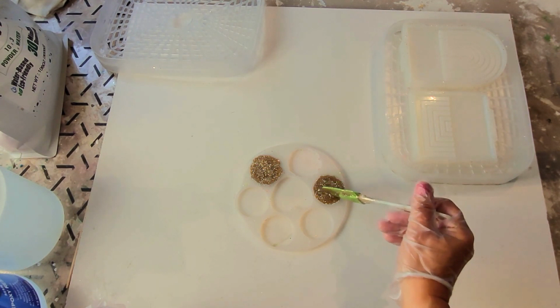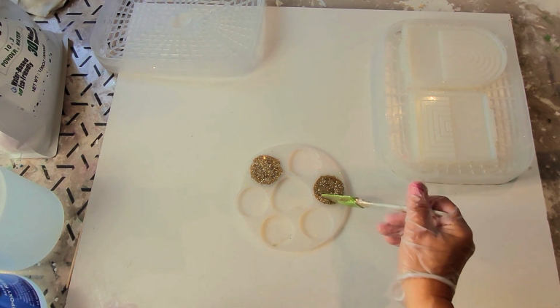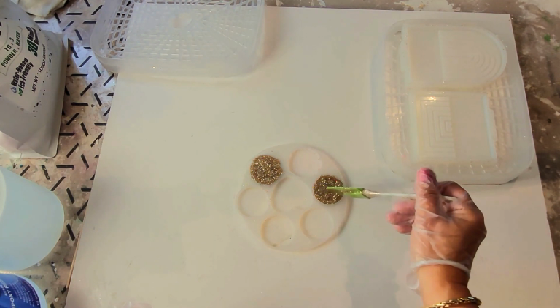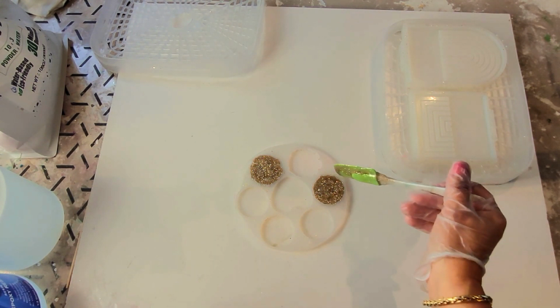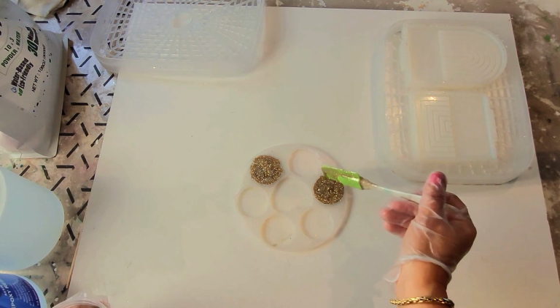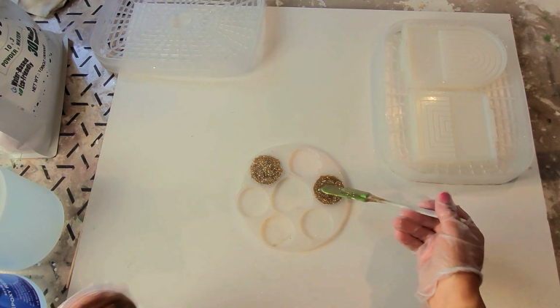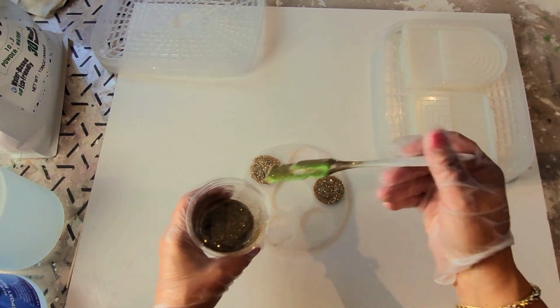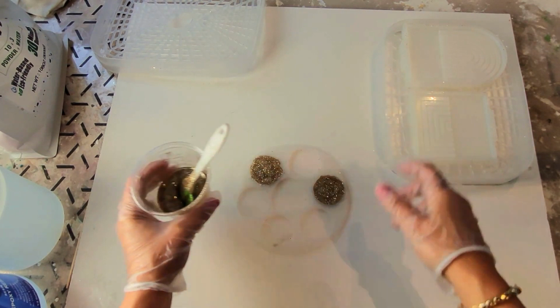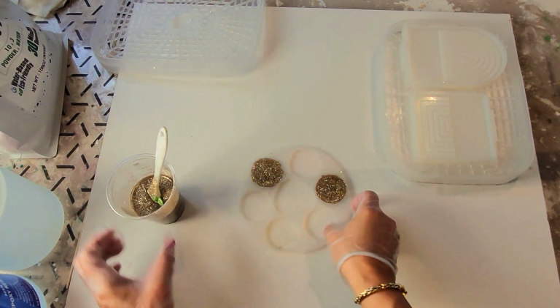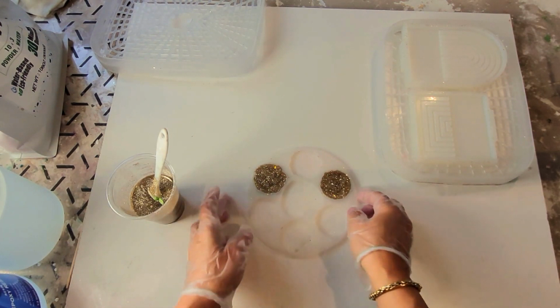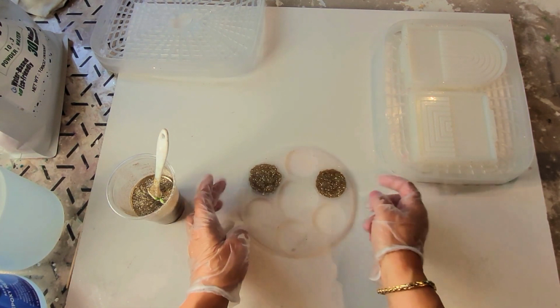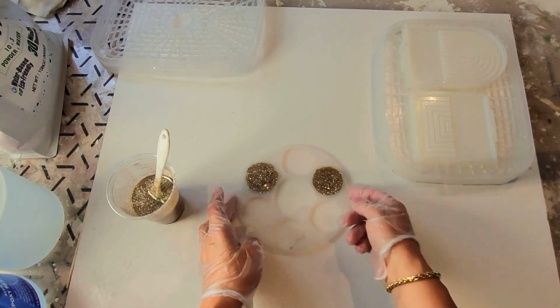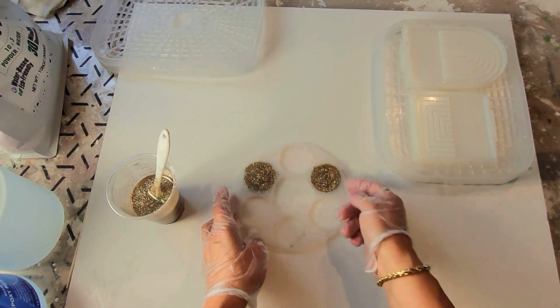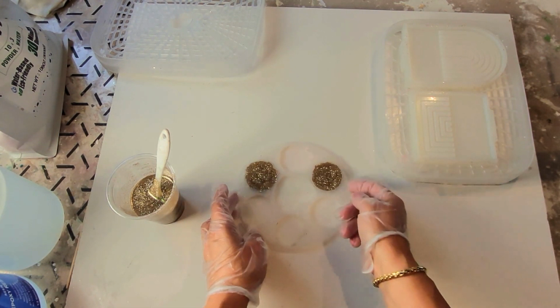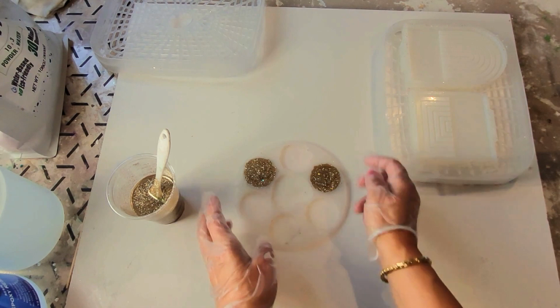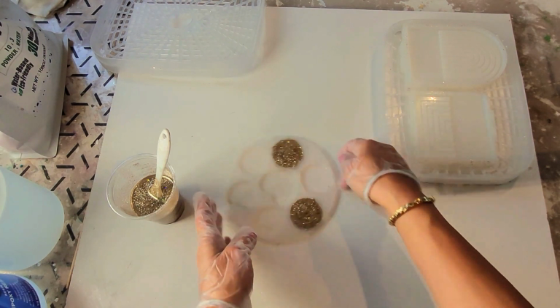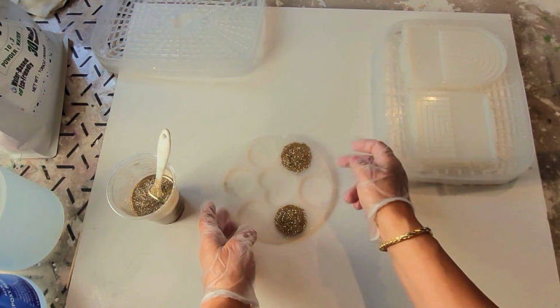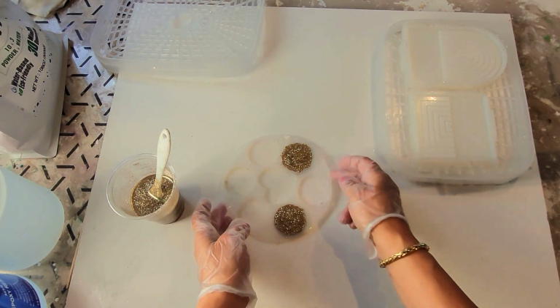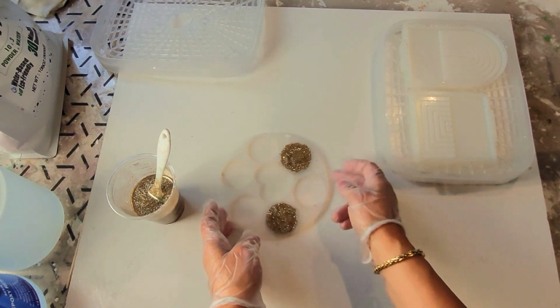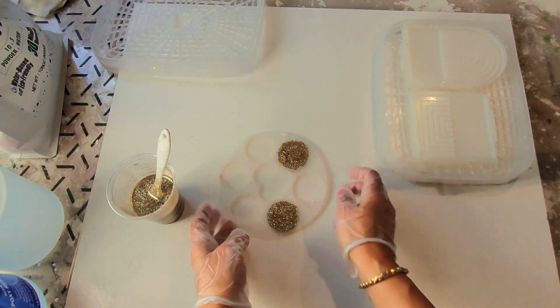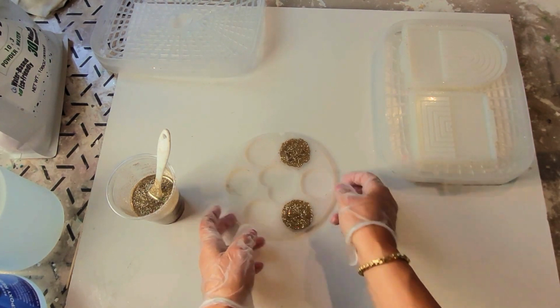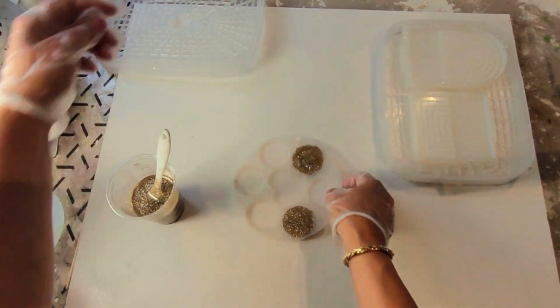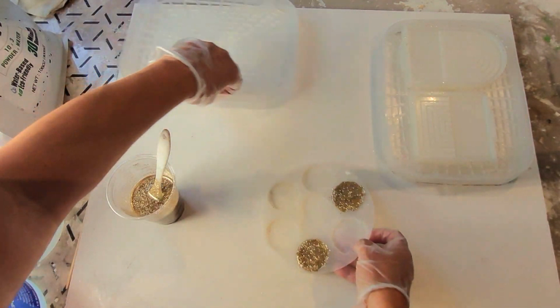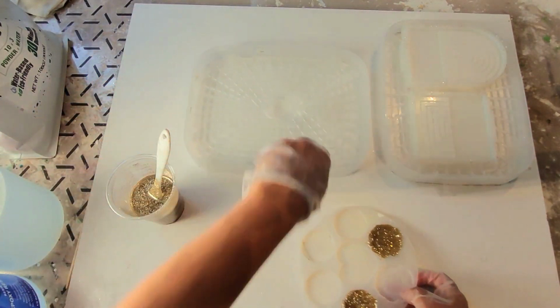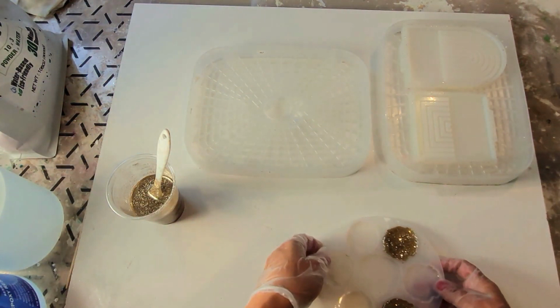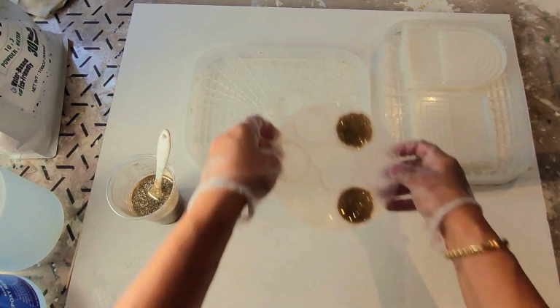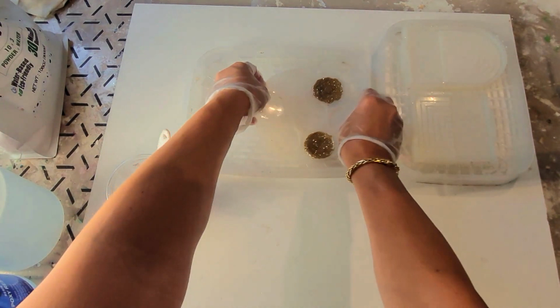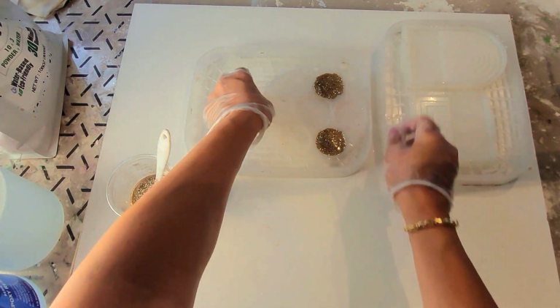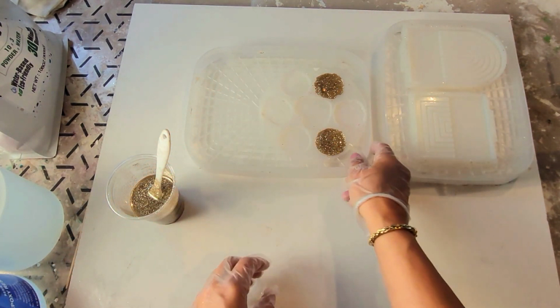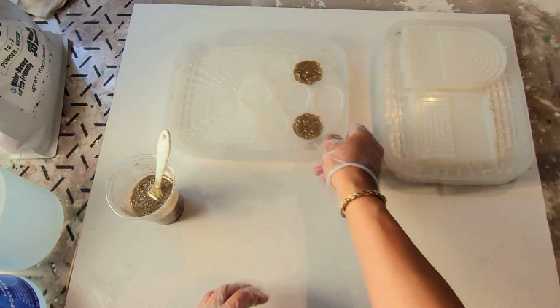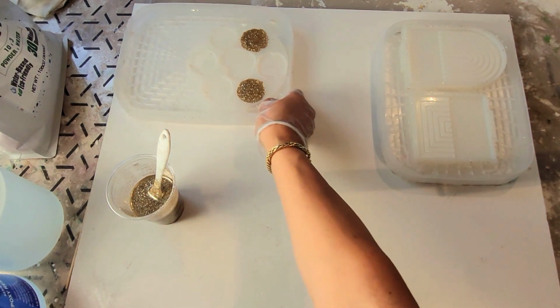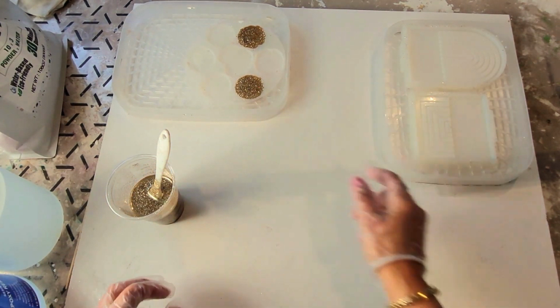By the way, these really sell very well if you're interested in creating resin projects to sell at art fairs or little pop-up shops. I've got another tray here — I'll add that and put it in the curing machine in a minute.